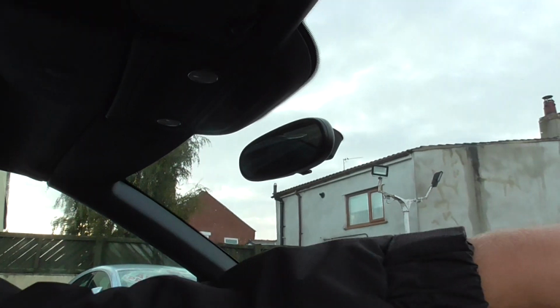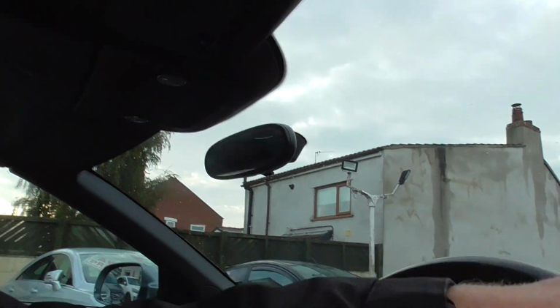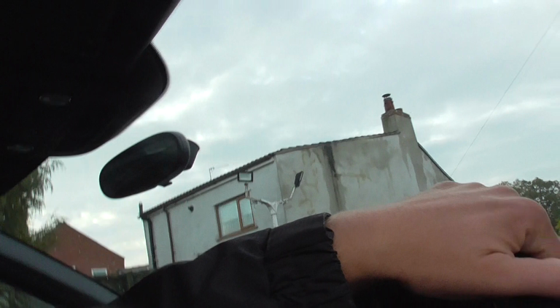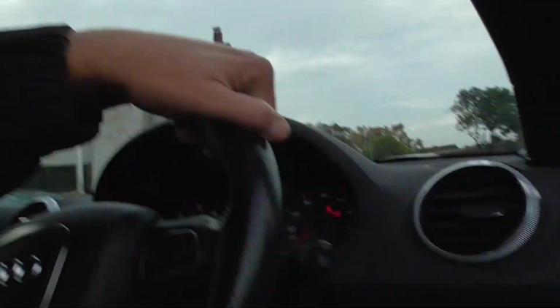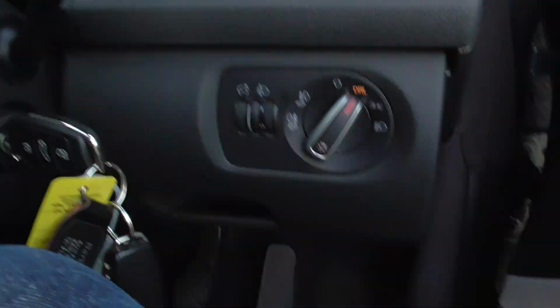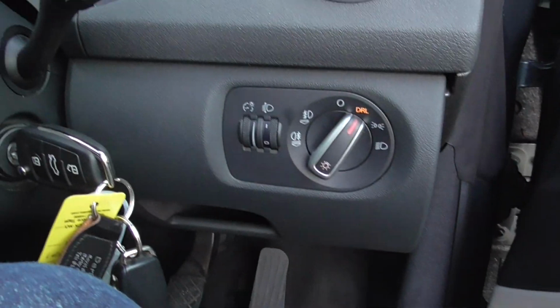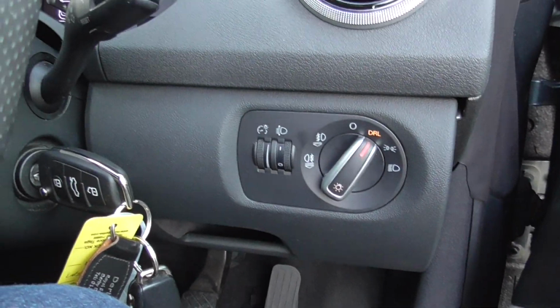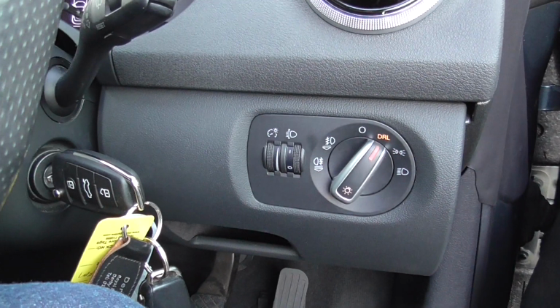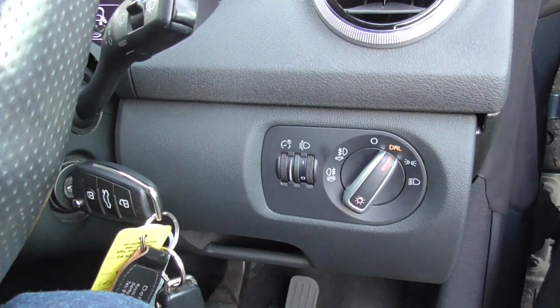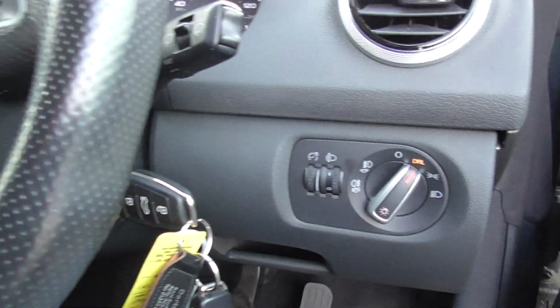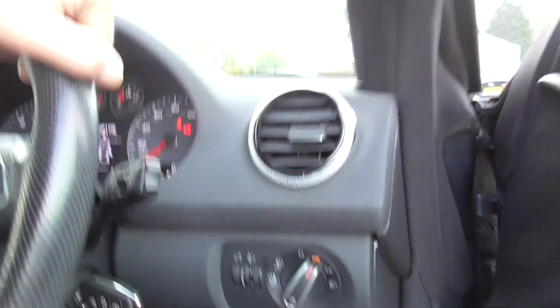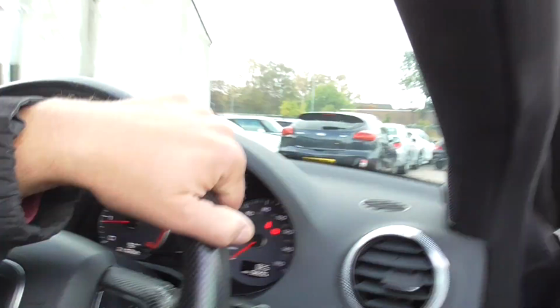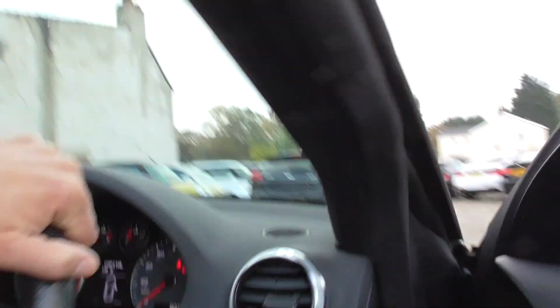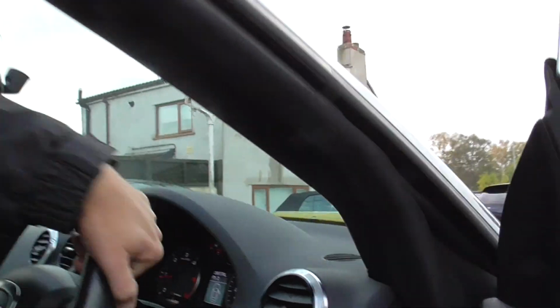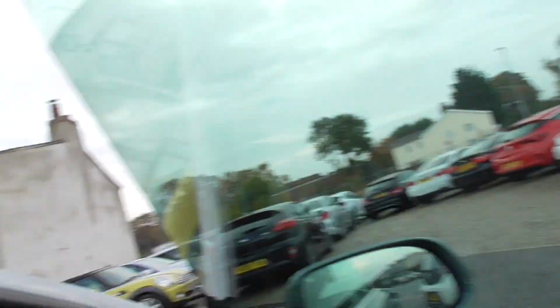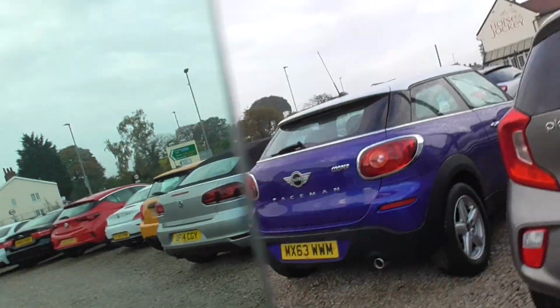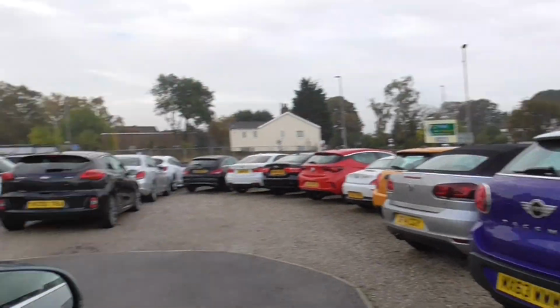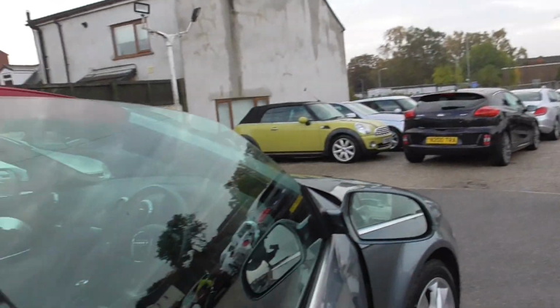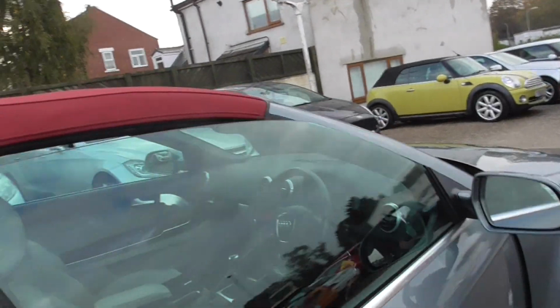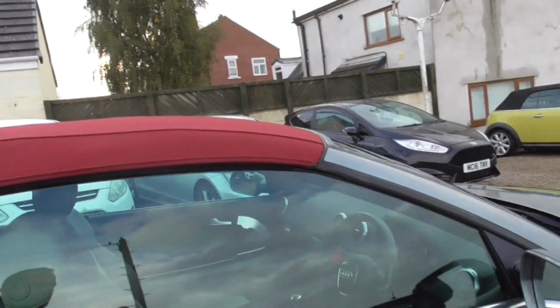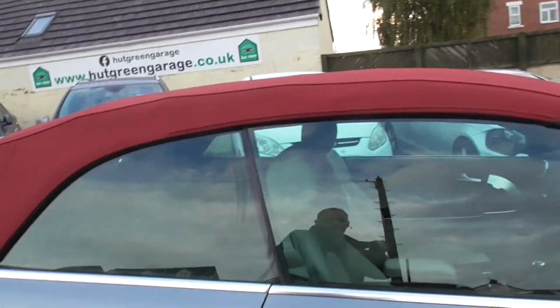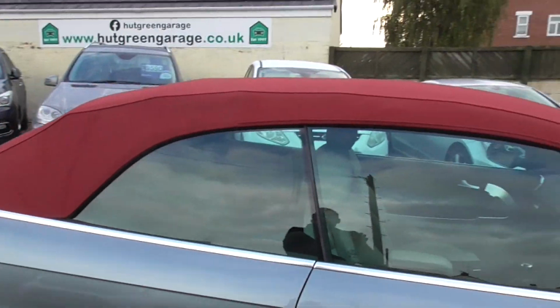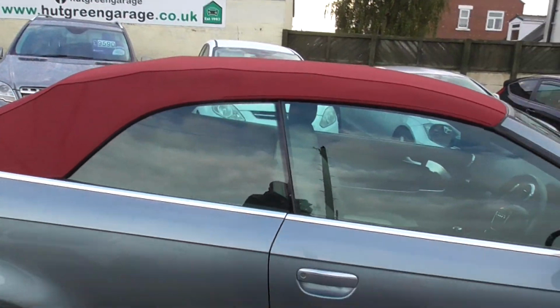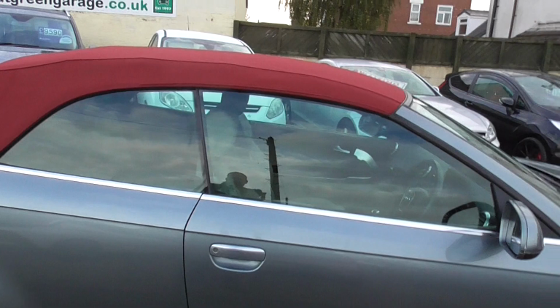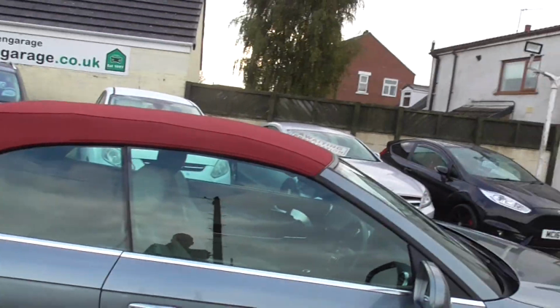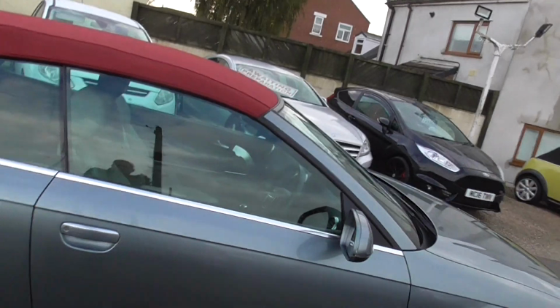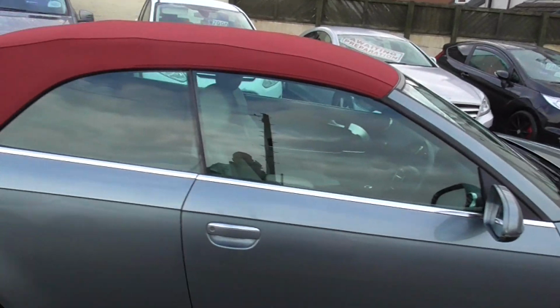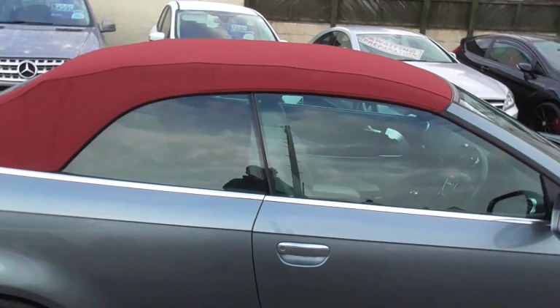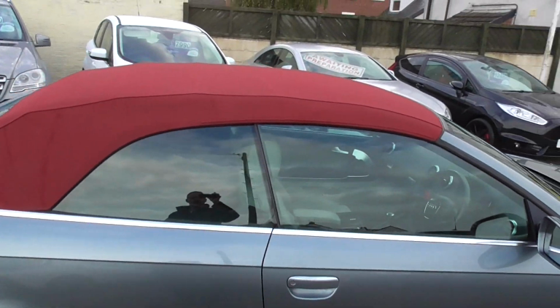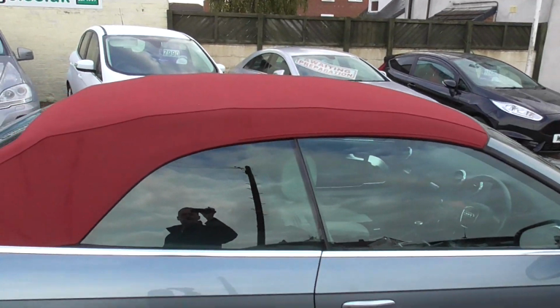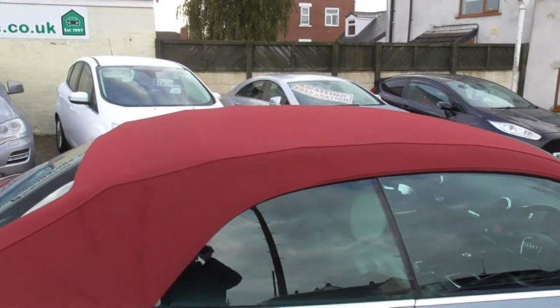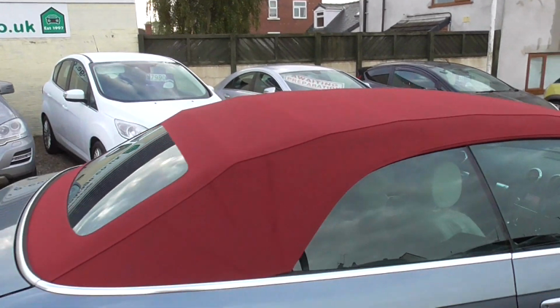I'll show you the outside — we've also got daytime running lights in the car, front and rear fog lights. There's the red roof, and the soft top is in good order.